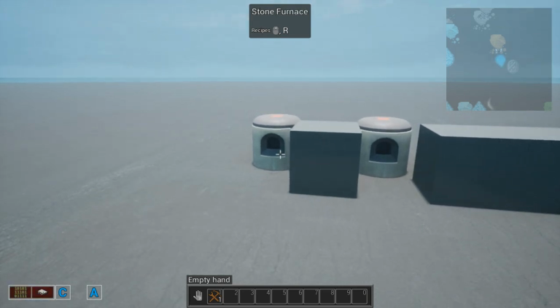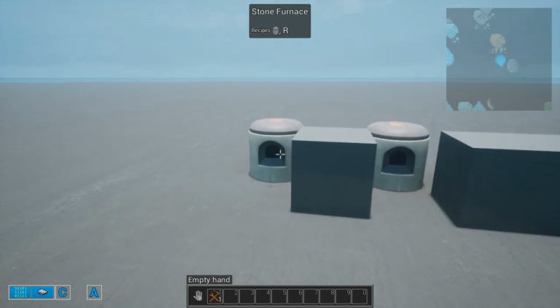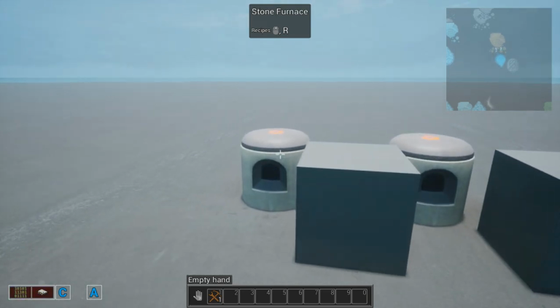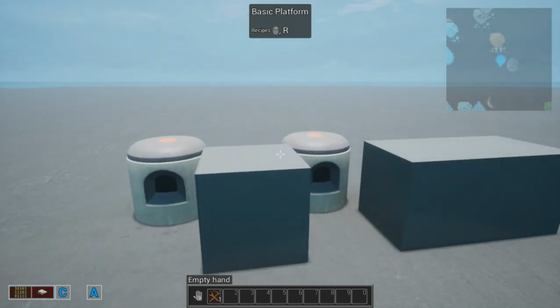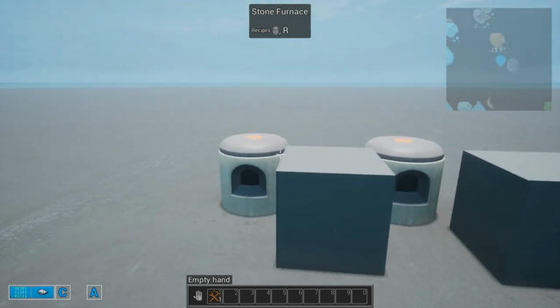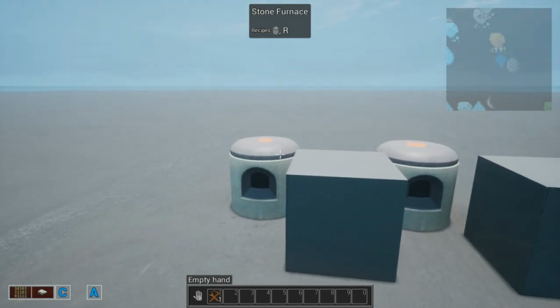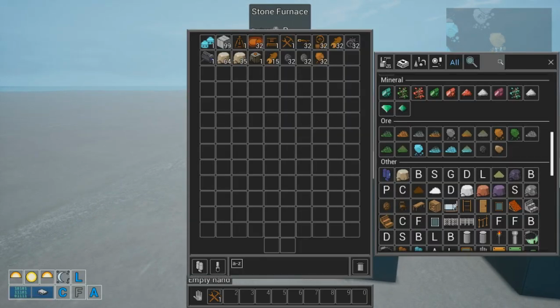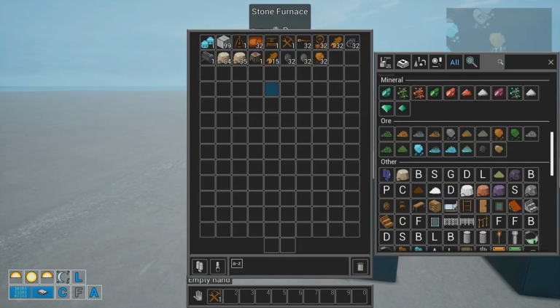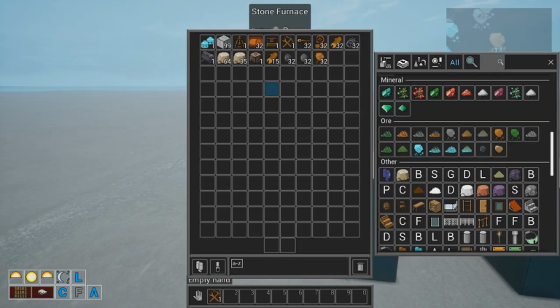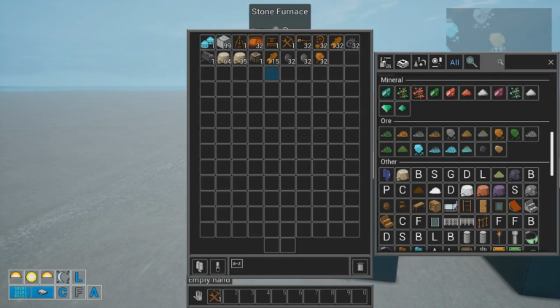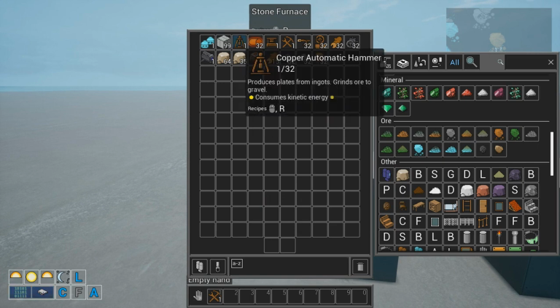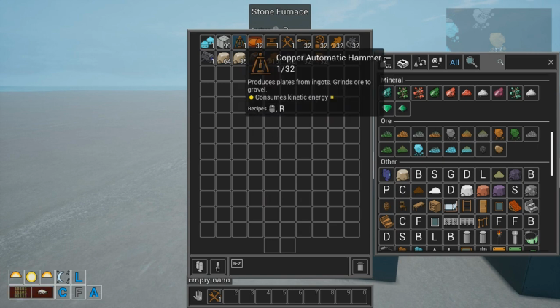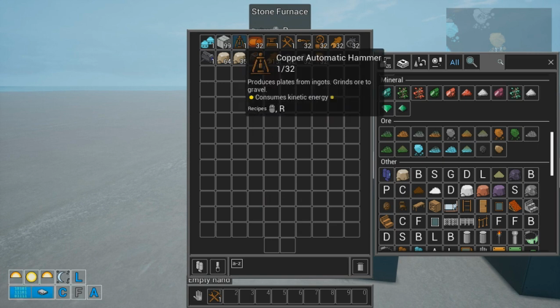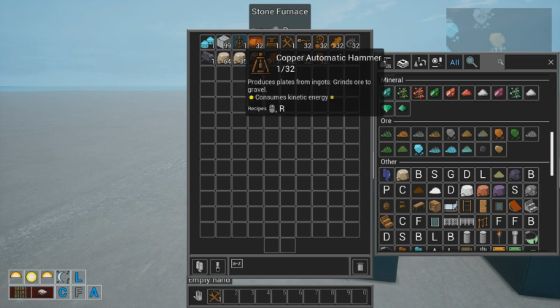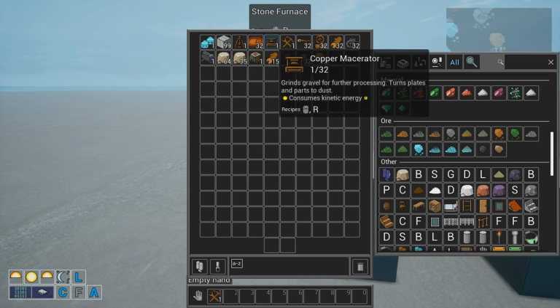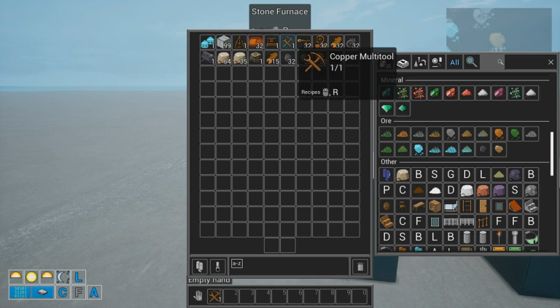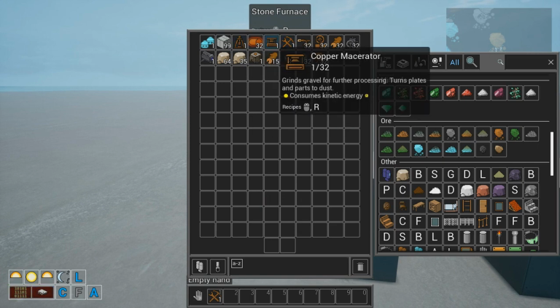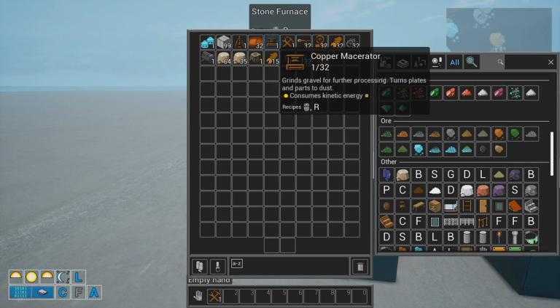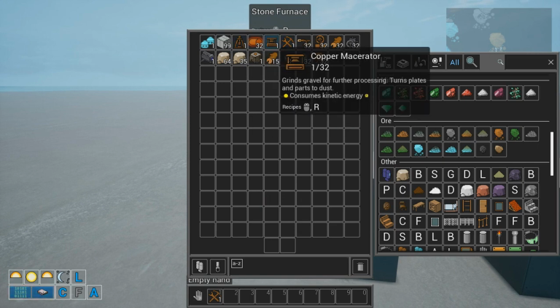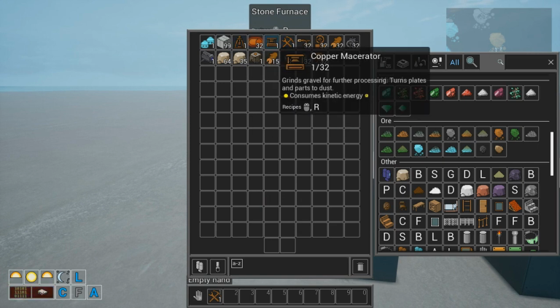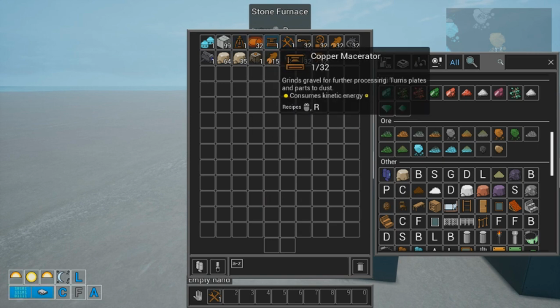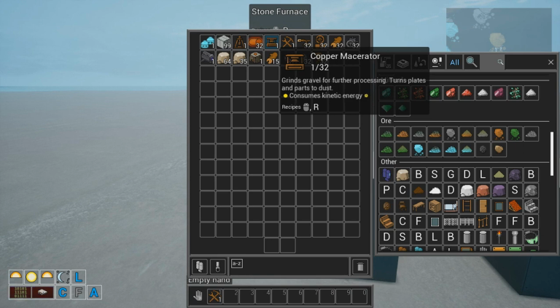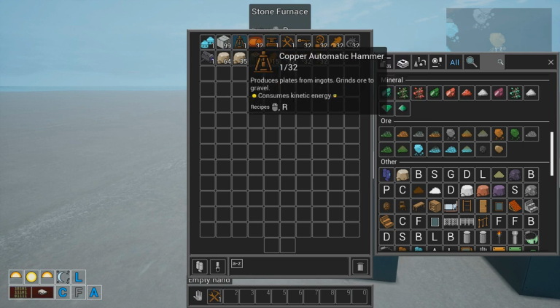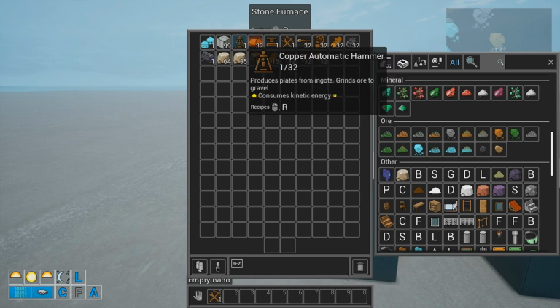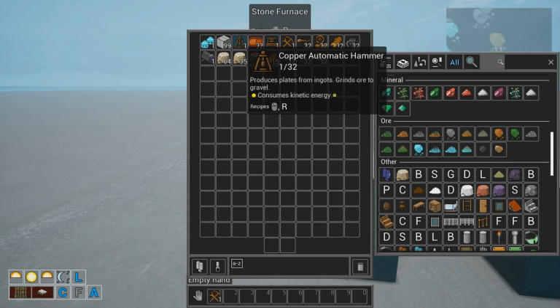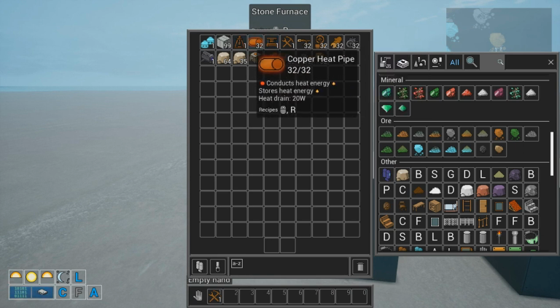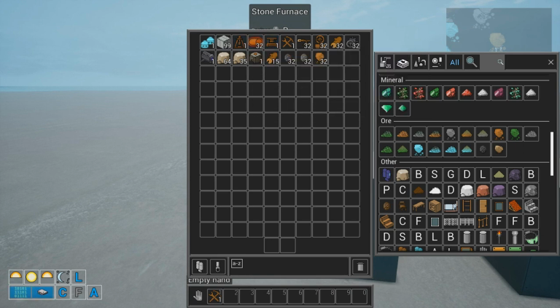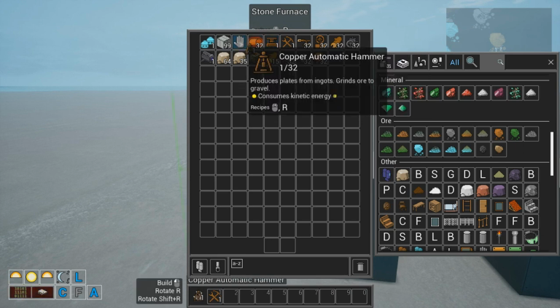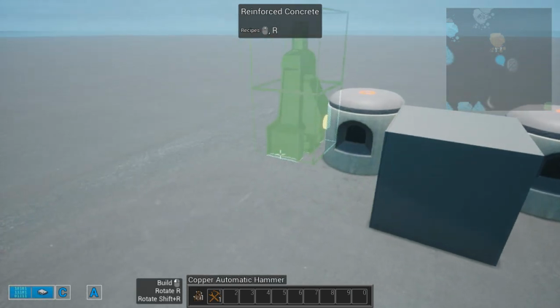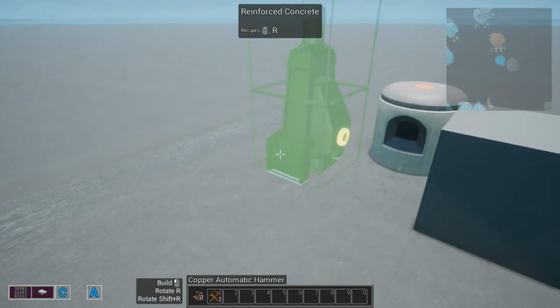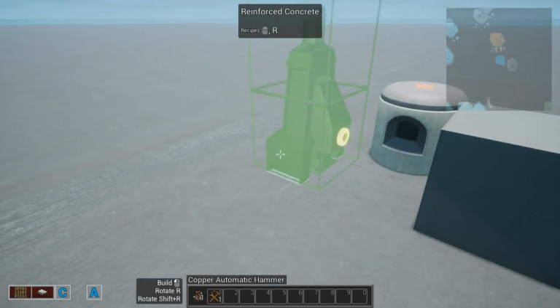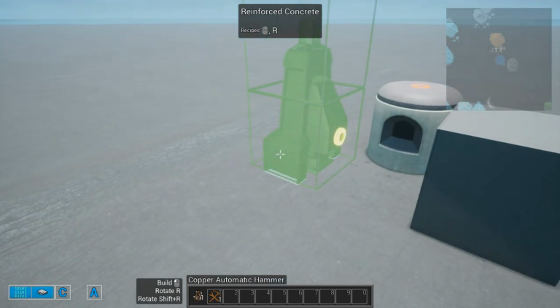Start with the stone furnace as seen before. Then we are going to use the copper hammer and then the copper macerator. Both of them require kinetic energy, as shown here.